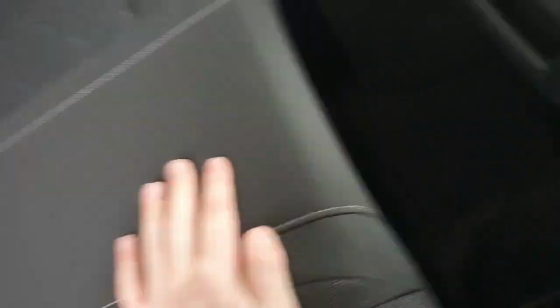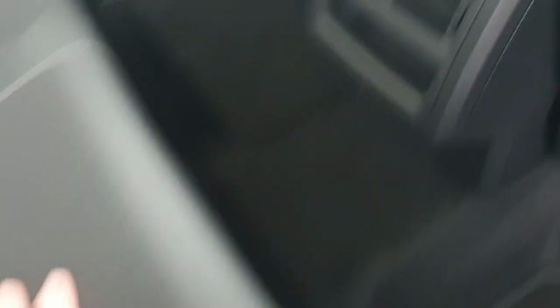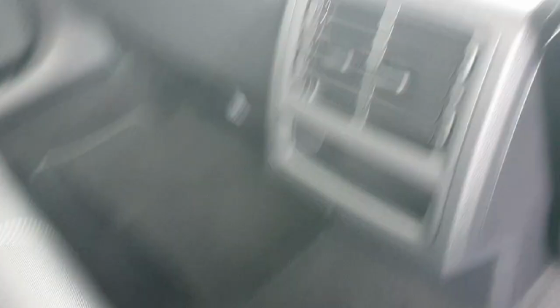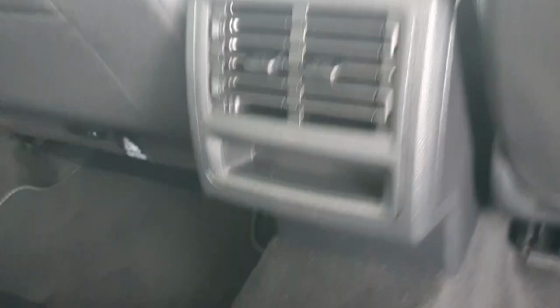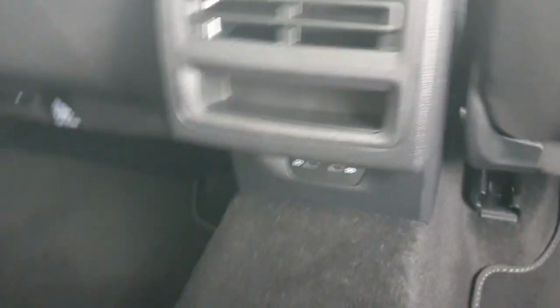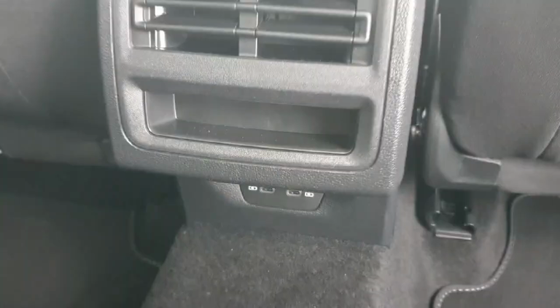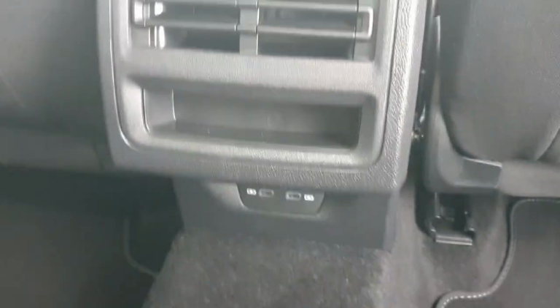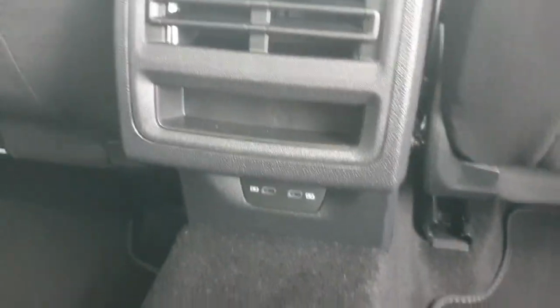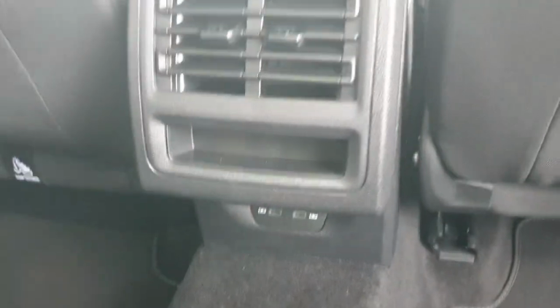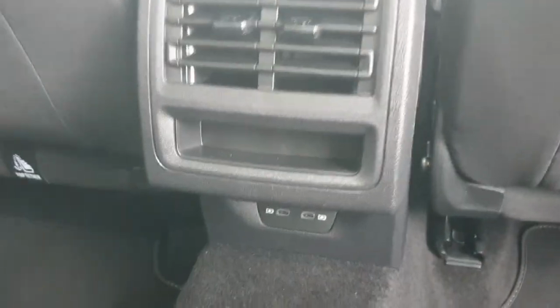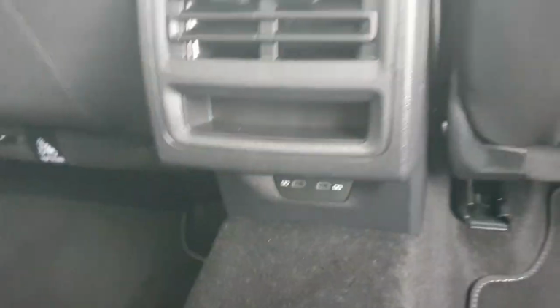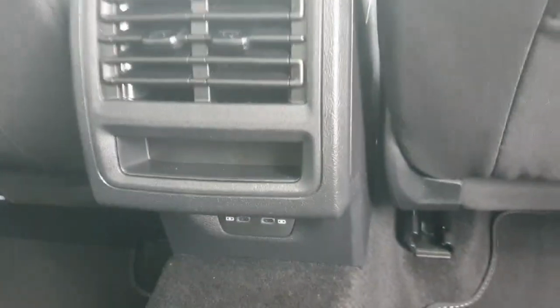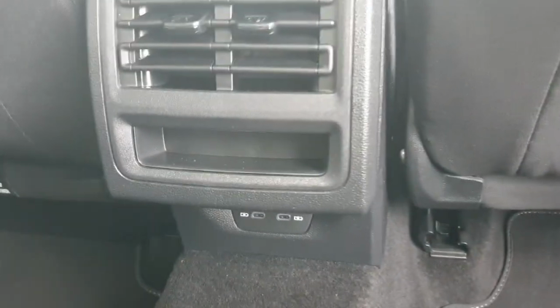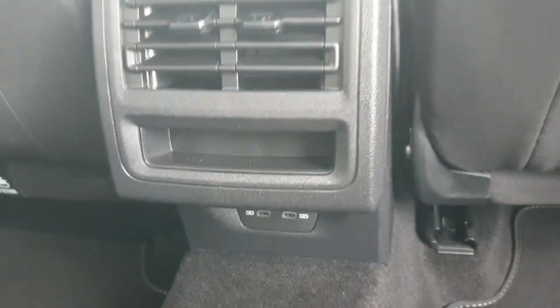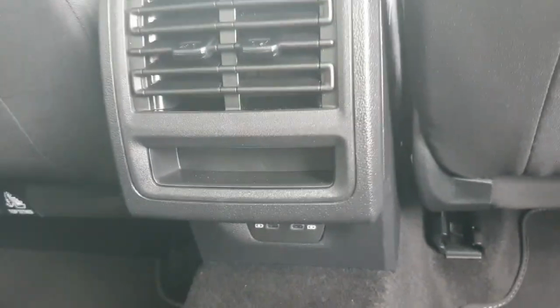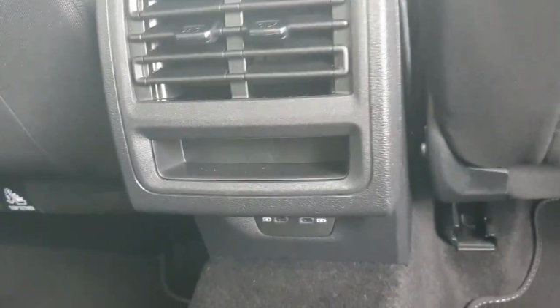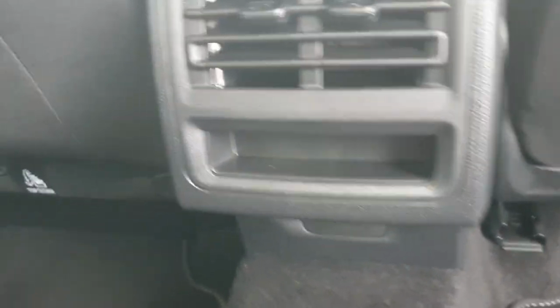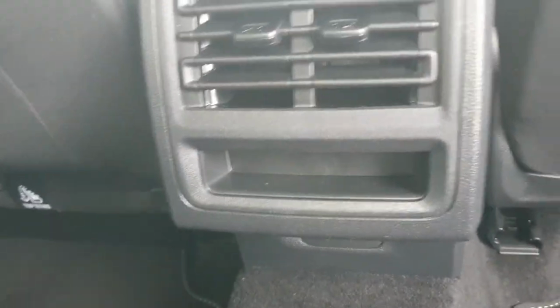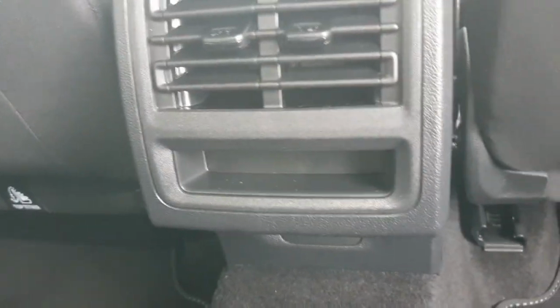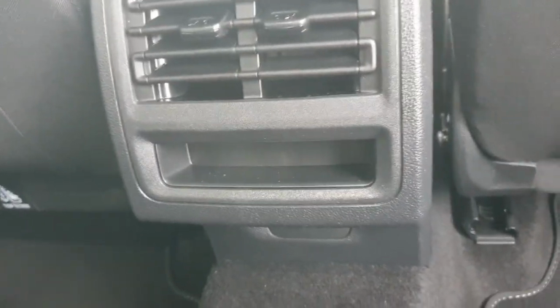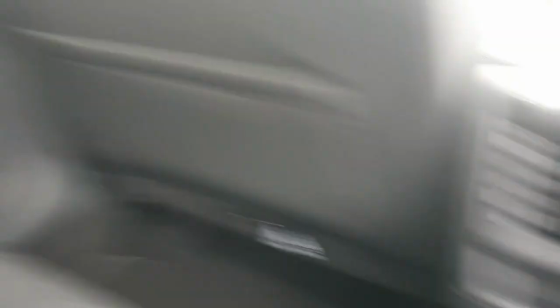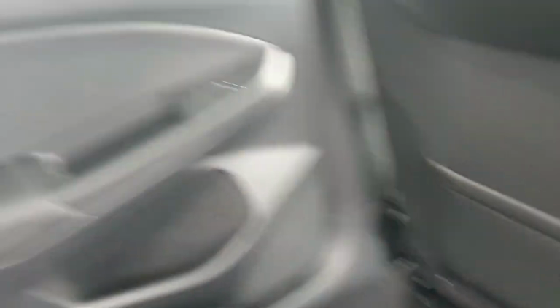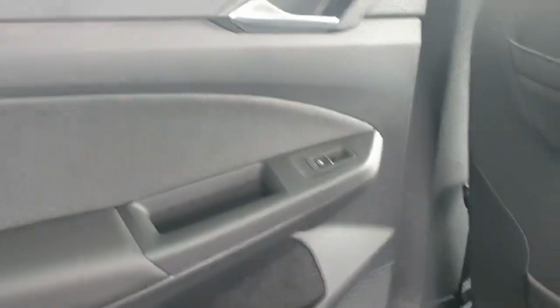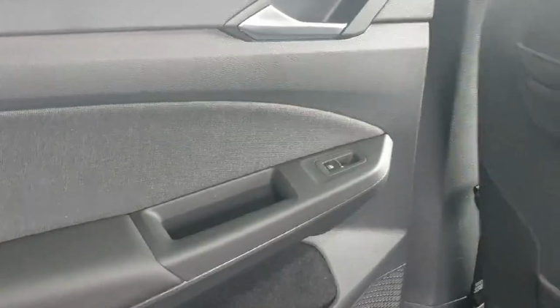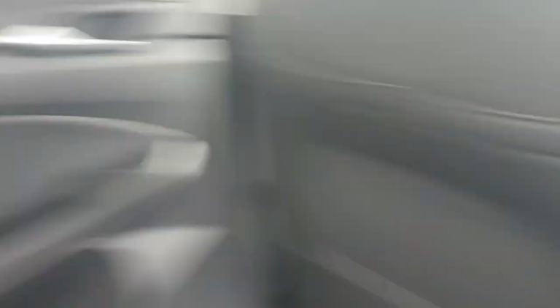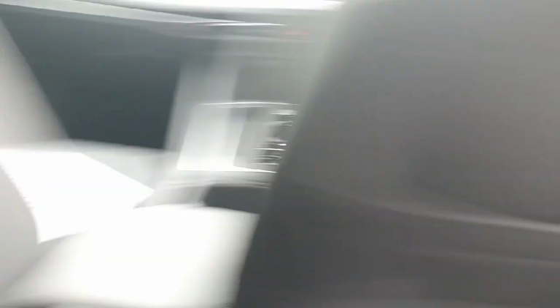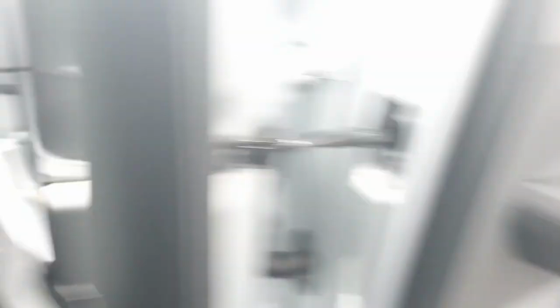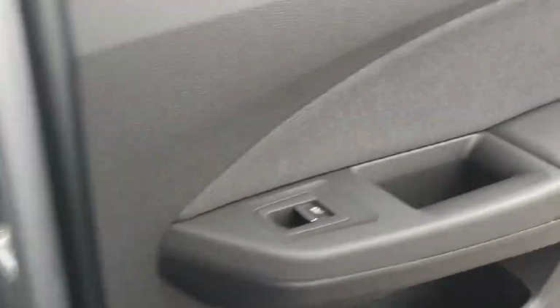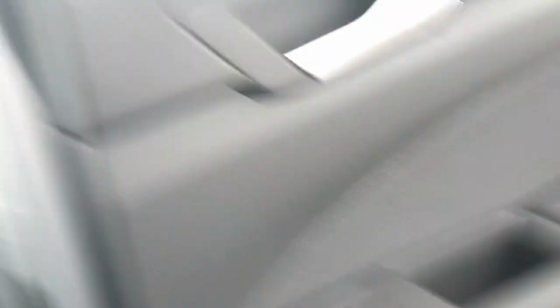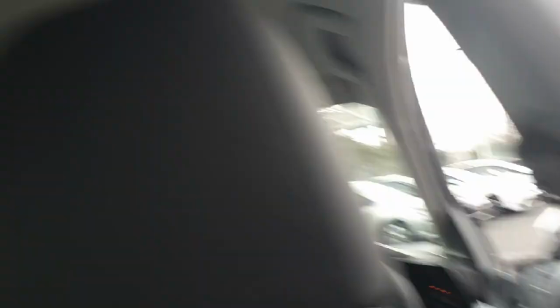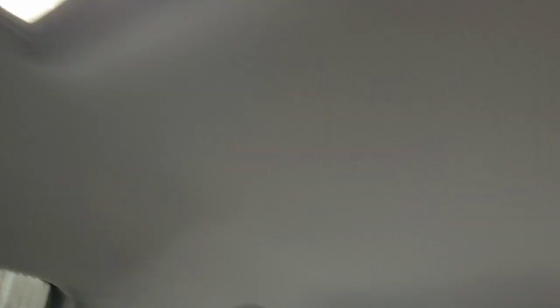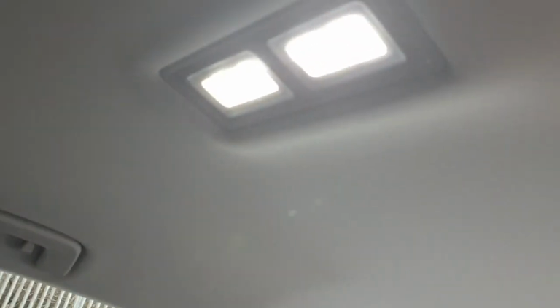Just in the centre here we have our rear air conditioning system with two USB charging ports, so you can charge your phone or other devices. Both sides also have electric windows, and up above you'll have the interior light.